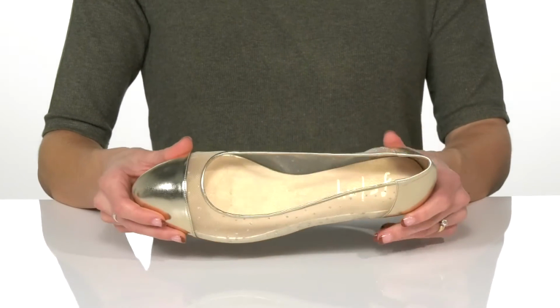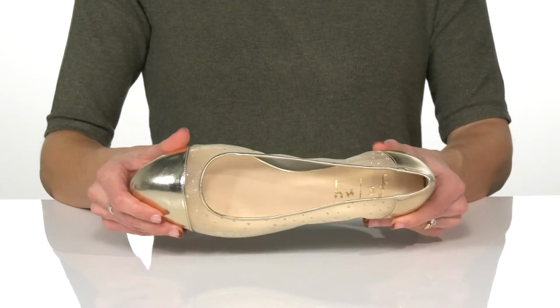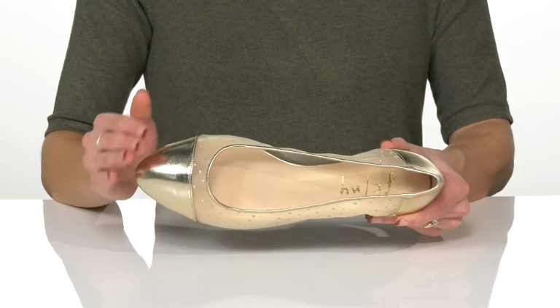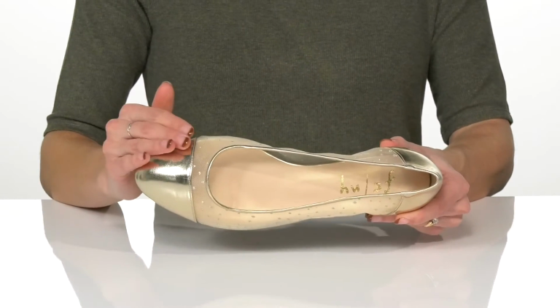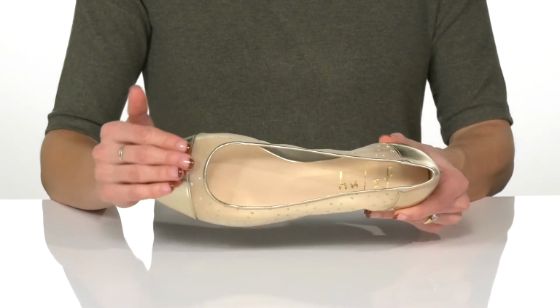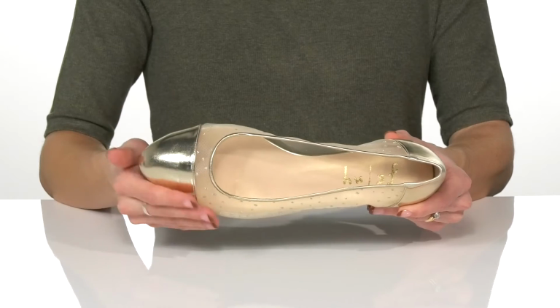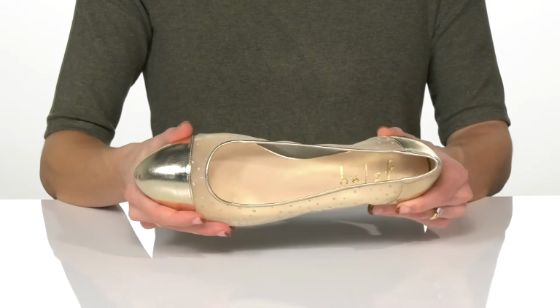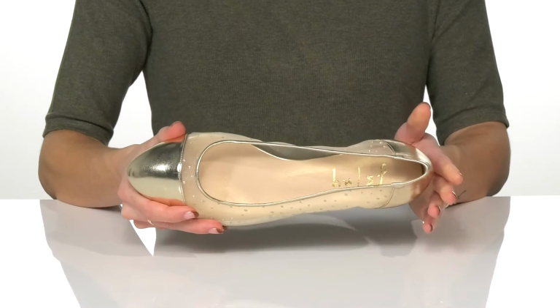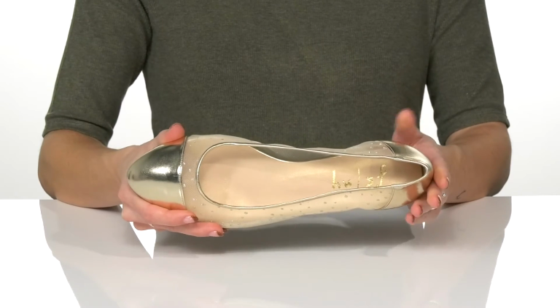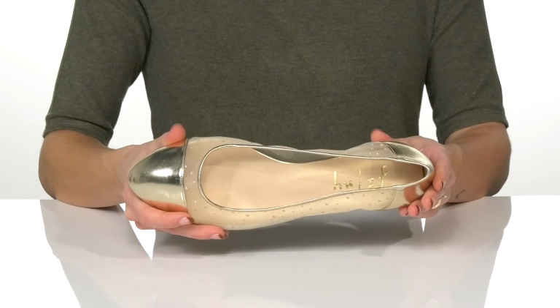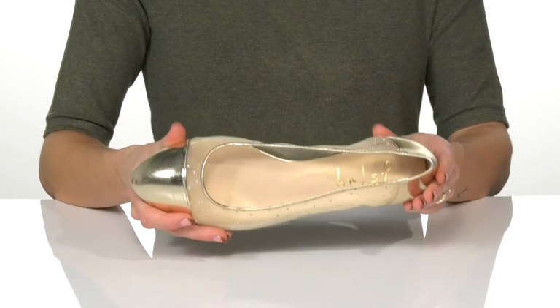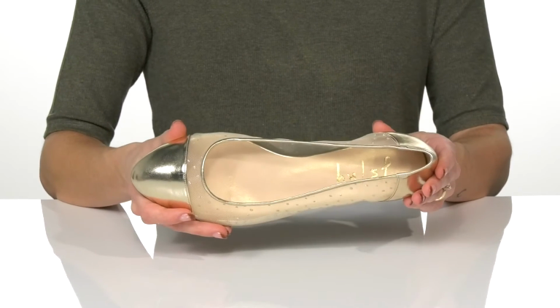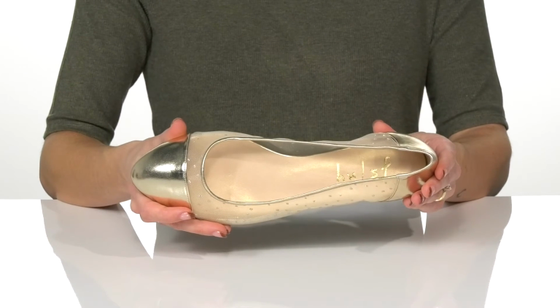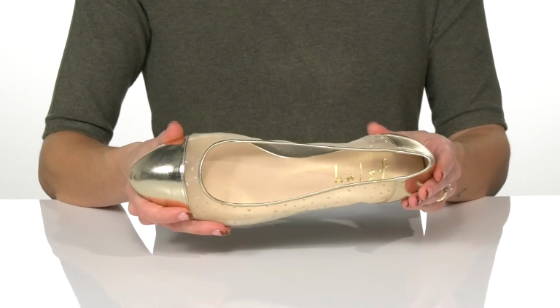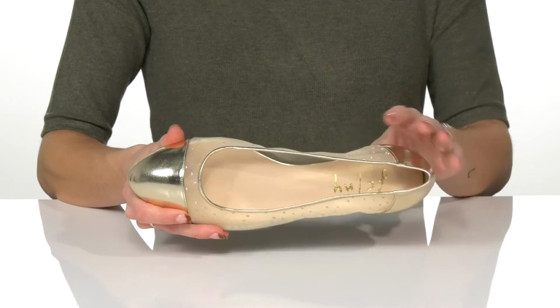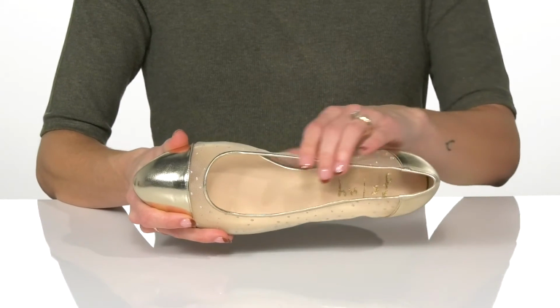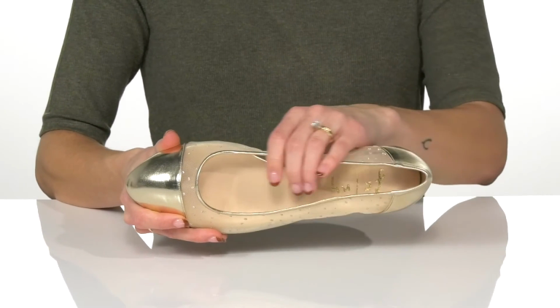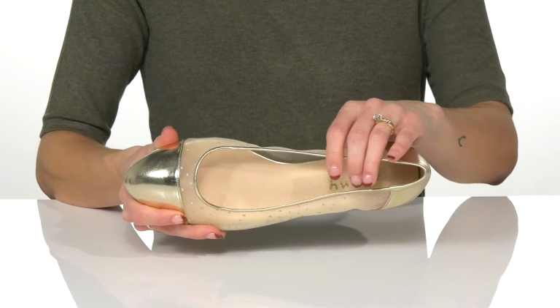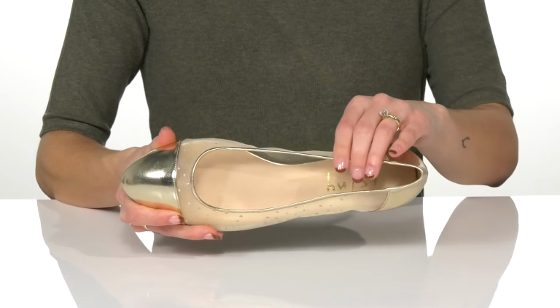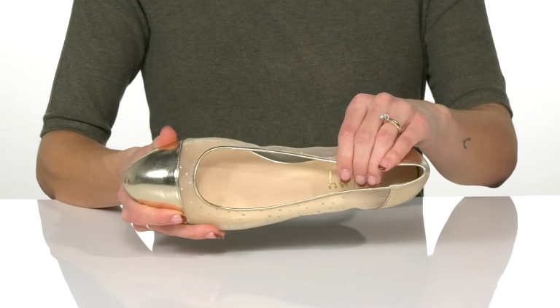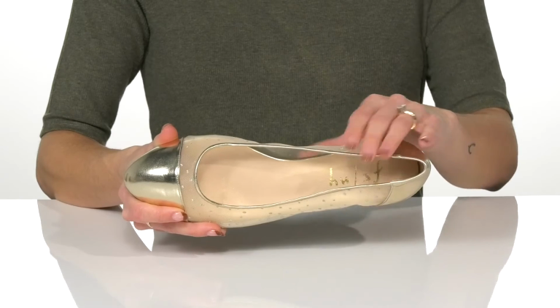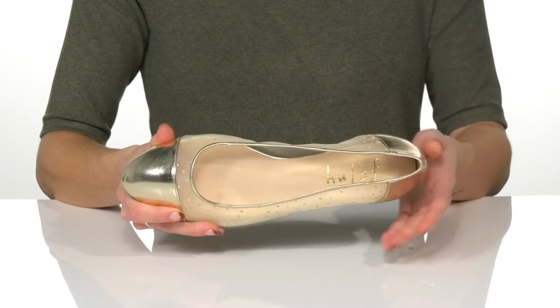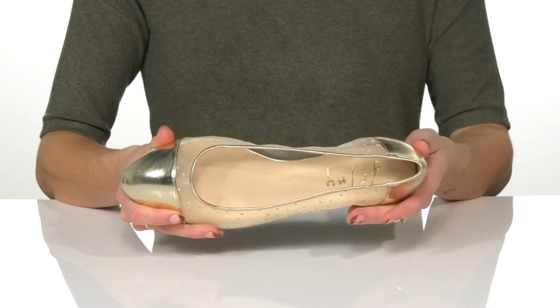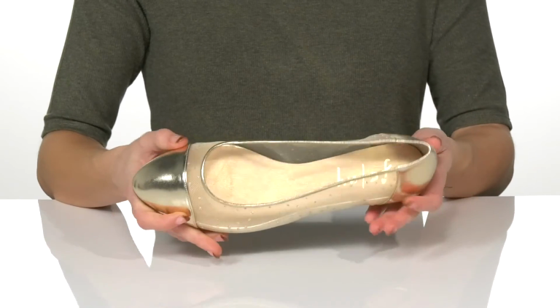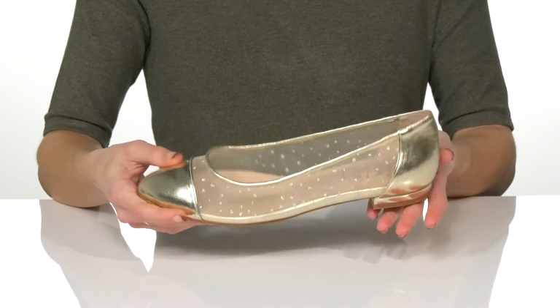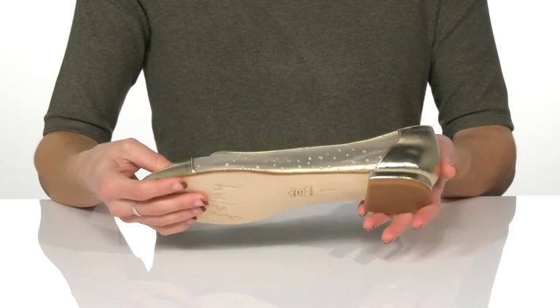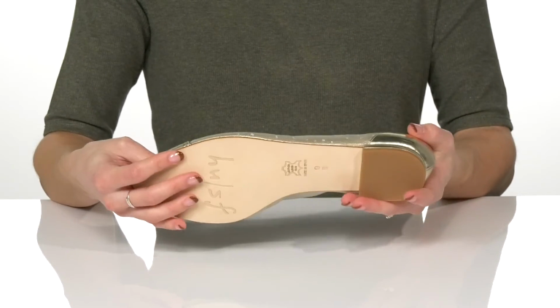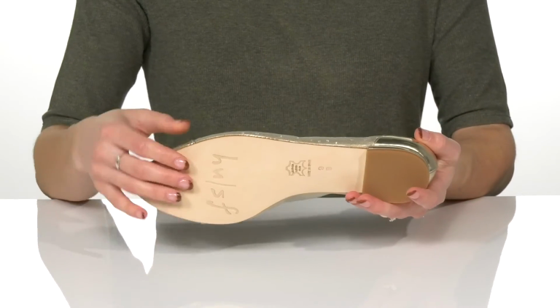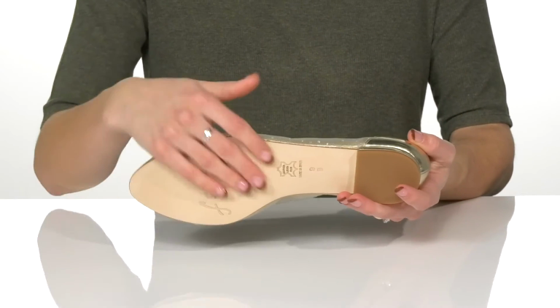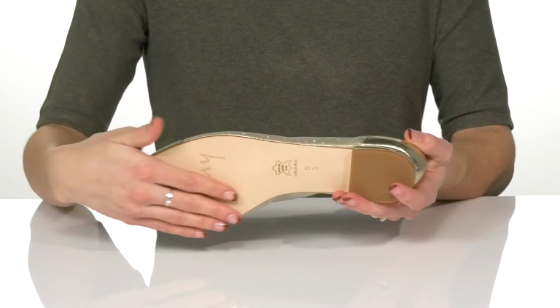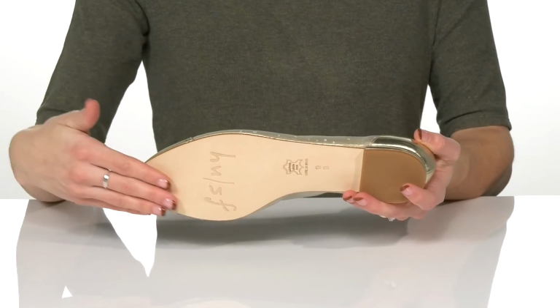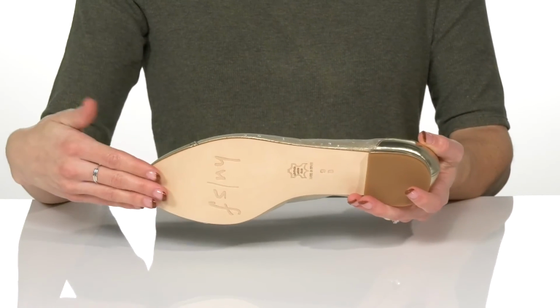They also have synthetic gold covered toe and heel to give them a nice pop. There's a synthetic insole that is lightly padded for comfort, and it sits on top of a leather outsole.